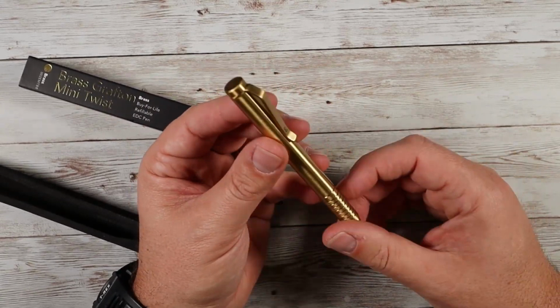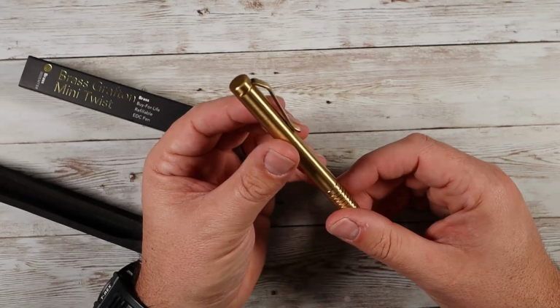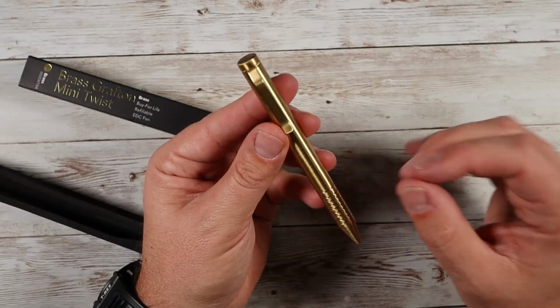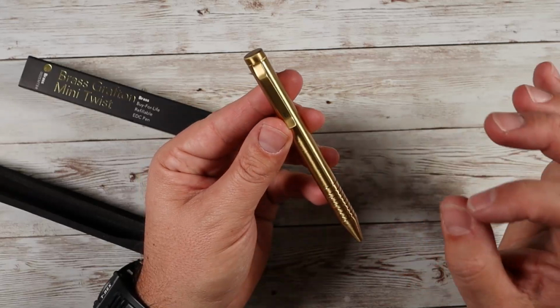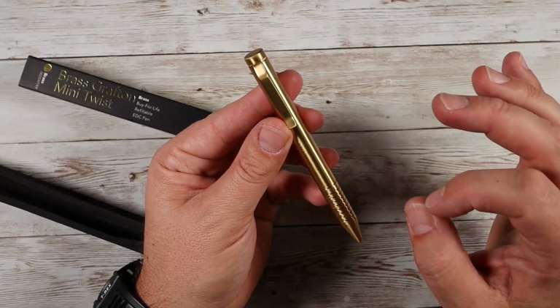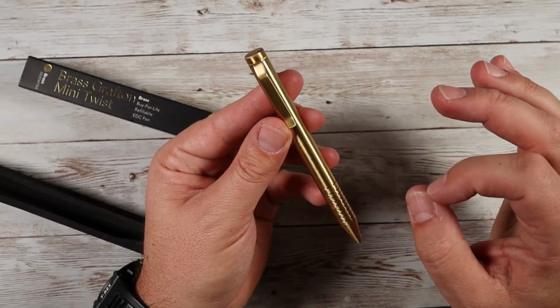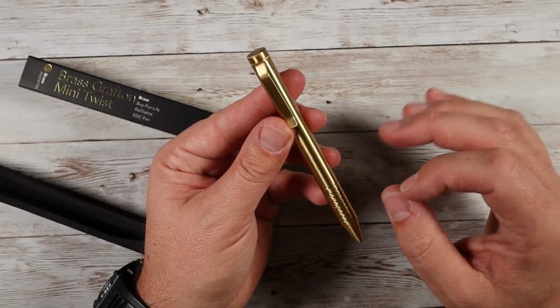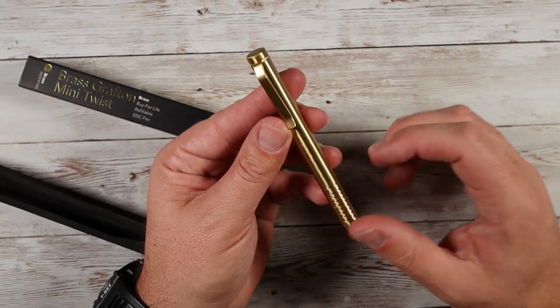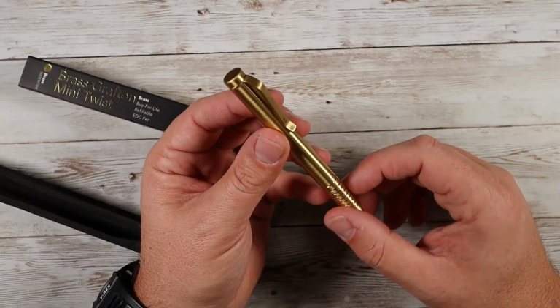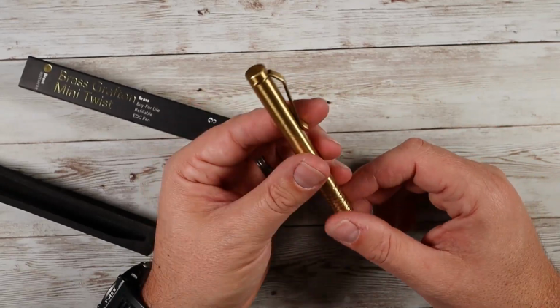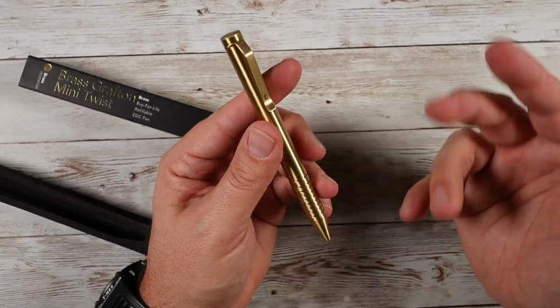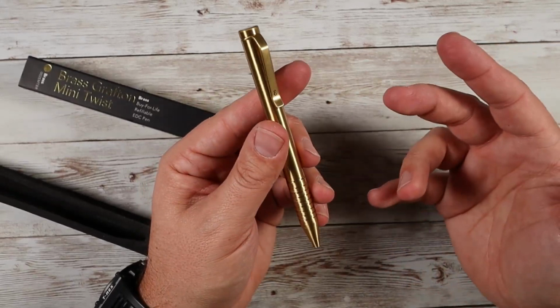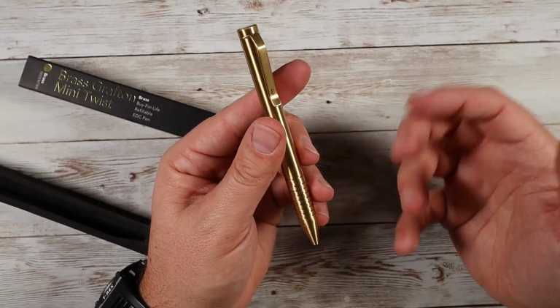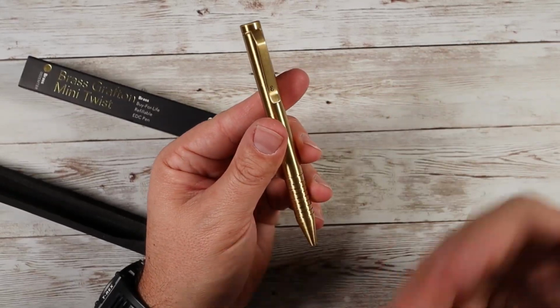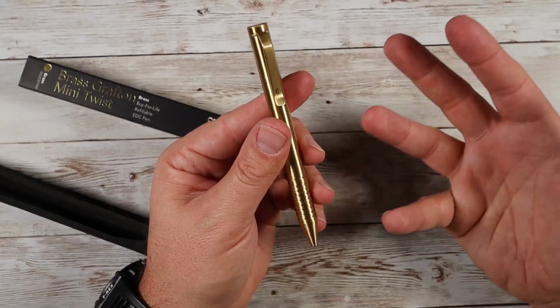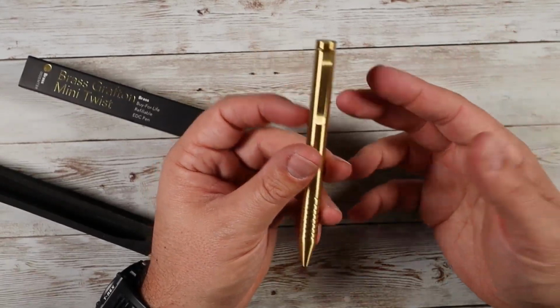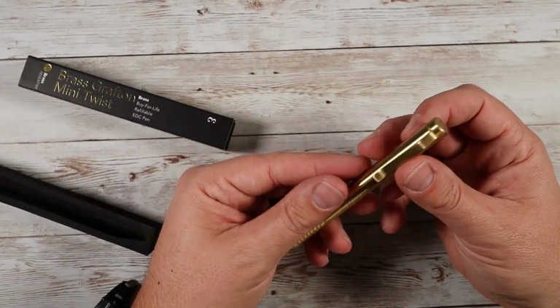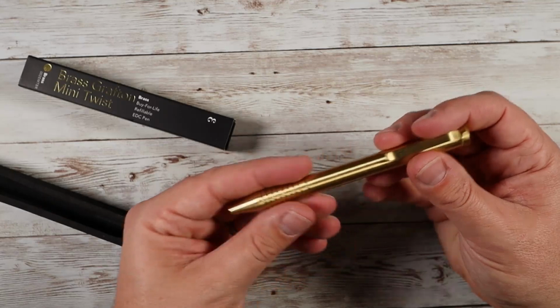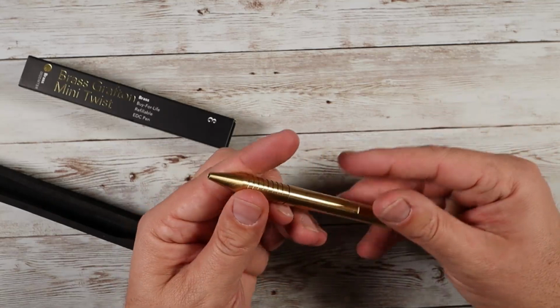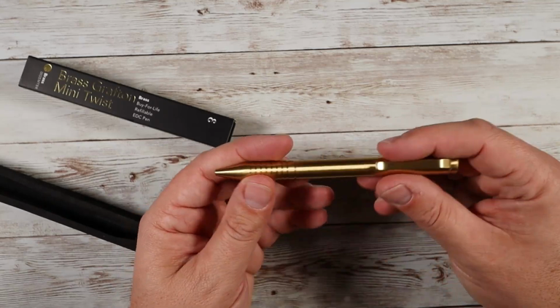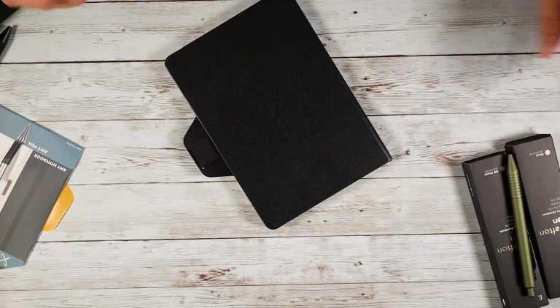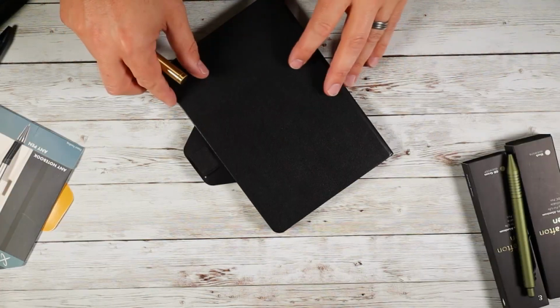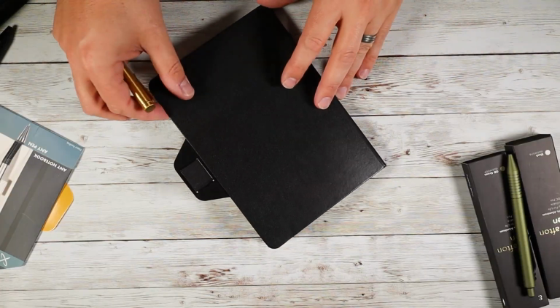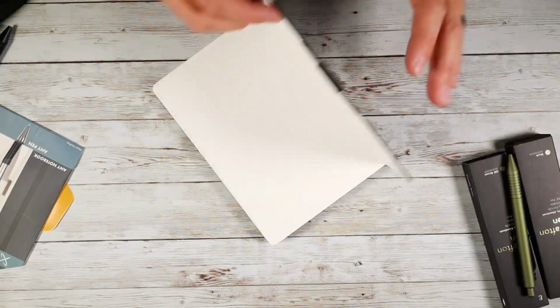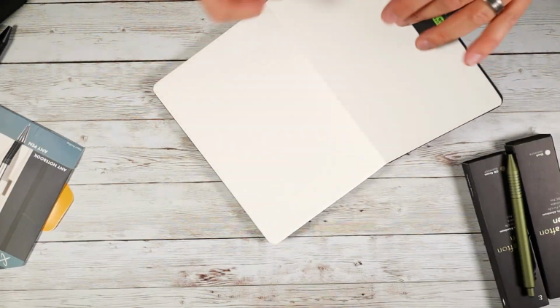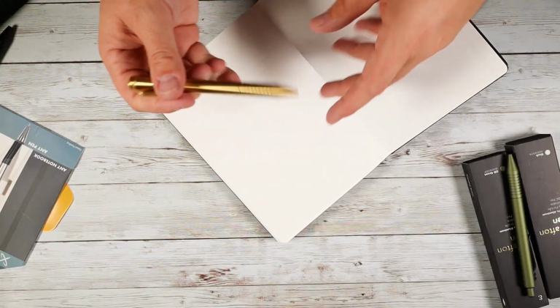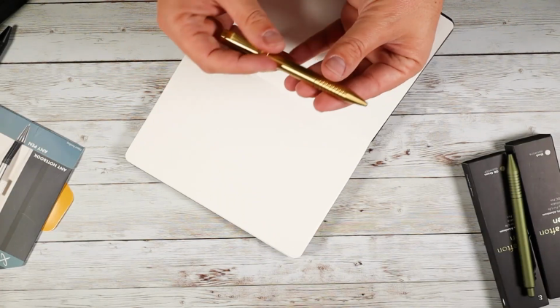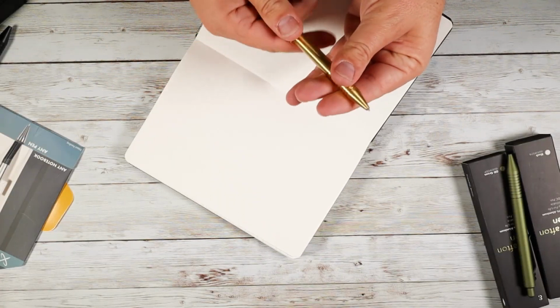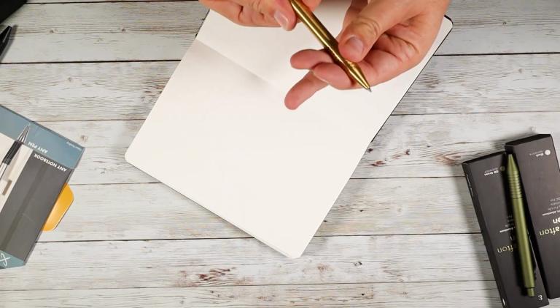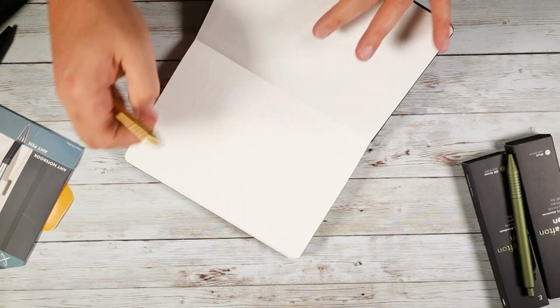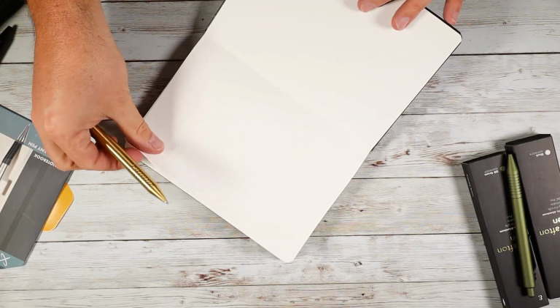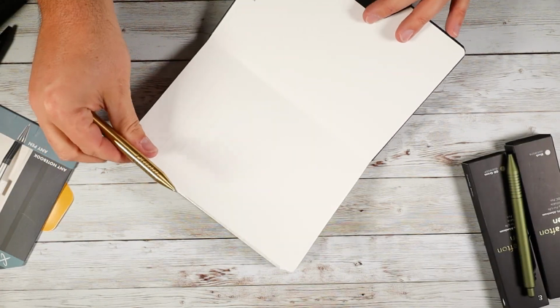This uses 0.7 millimeter black ink, which is refillable. You can use all sorts of other refills as well — you can shop around and find different refills for this, and it'll work with those.